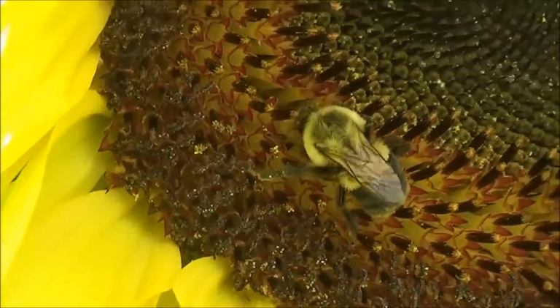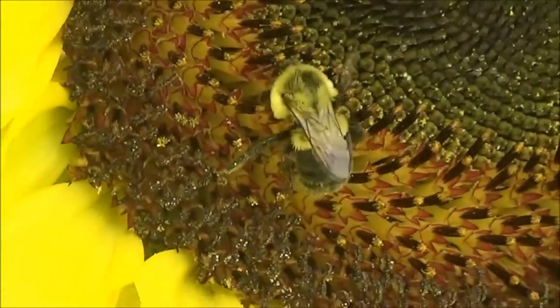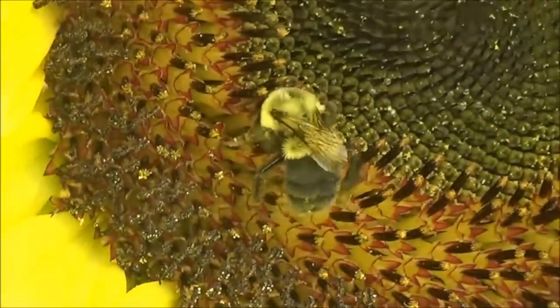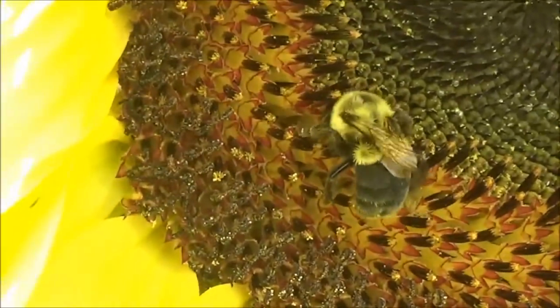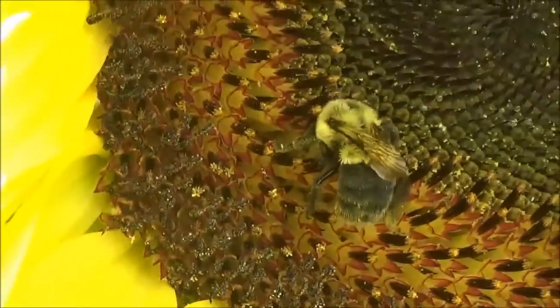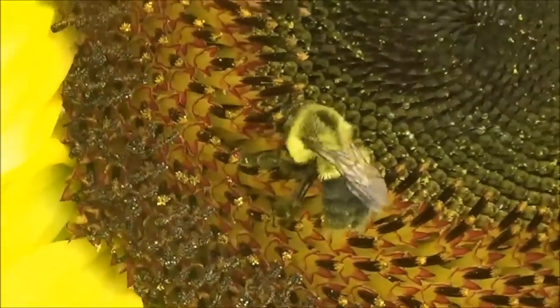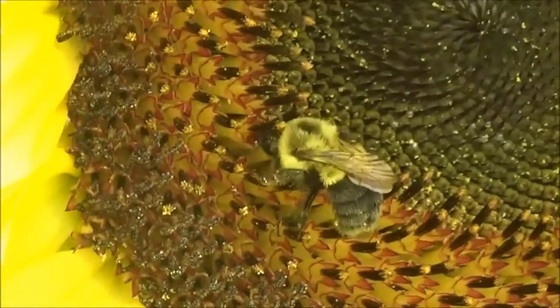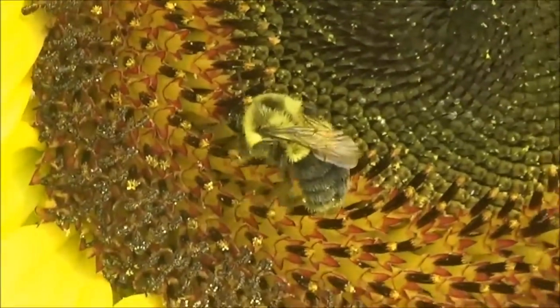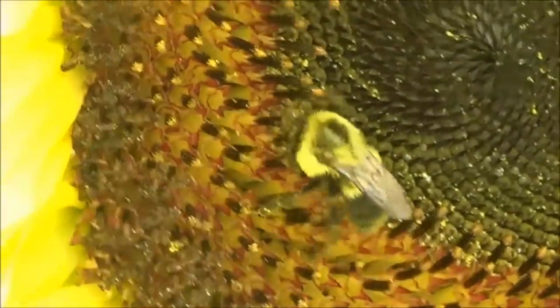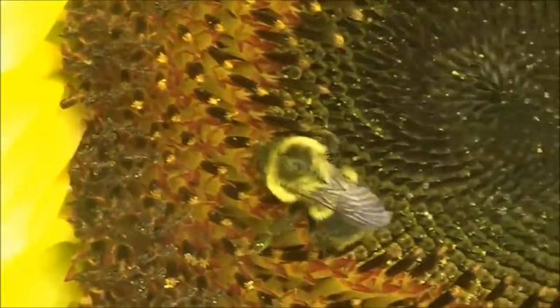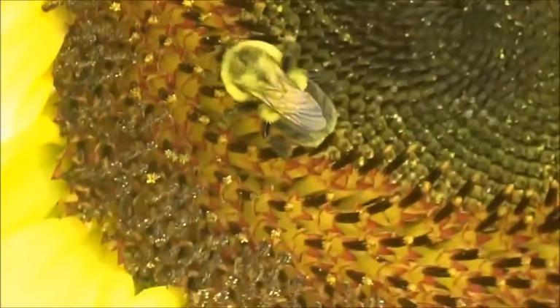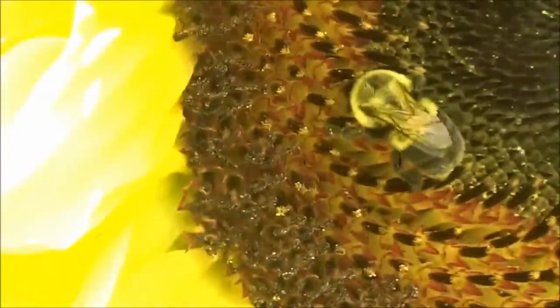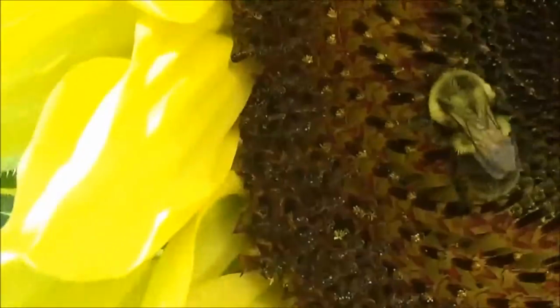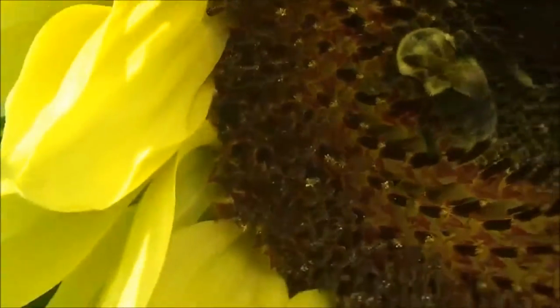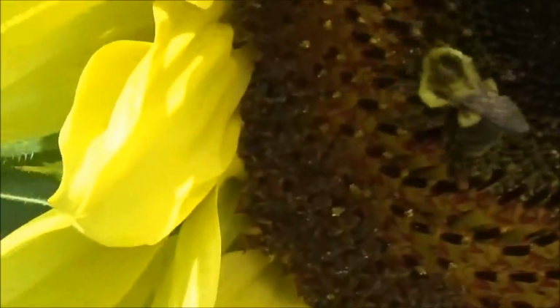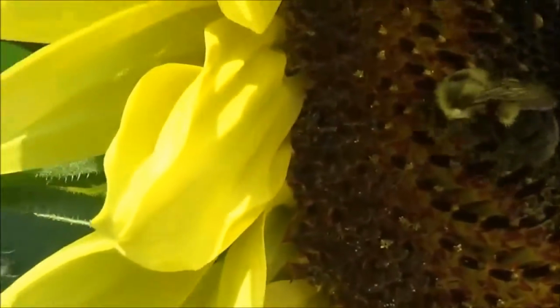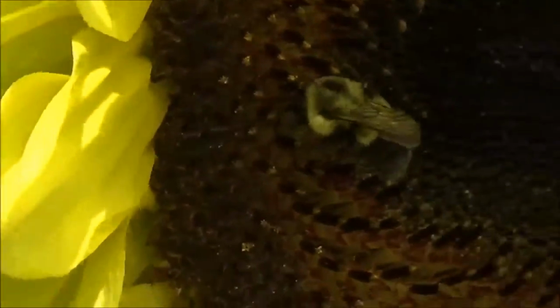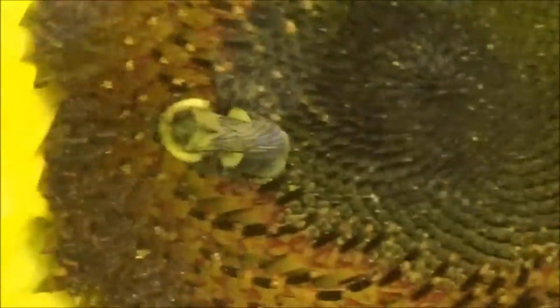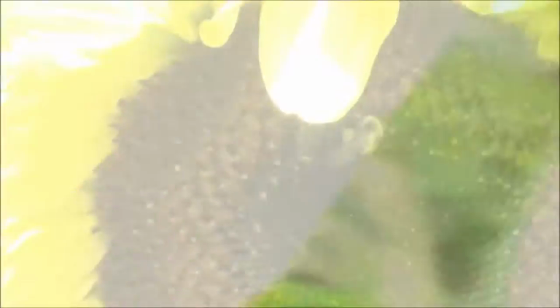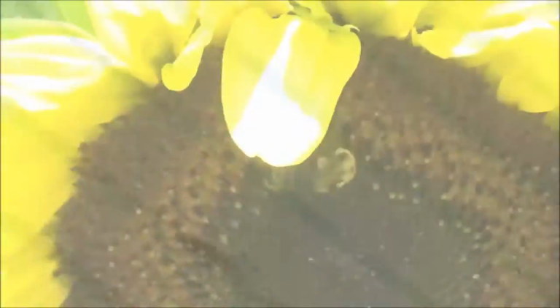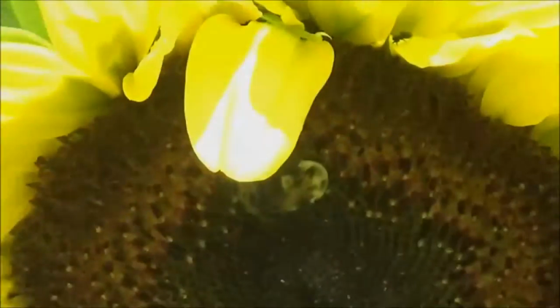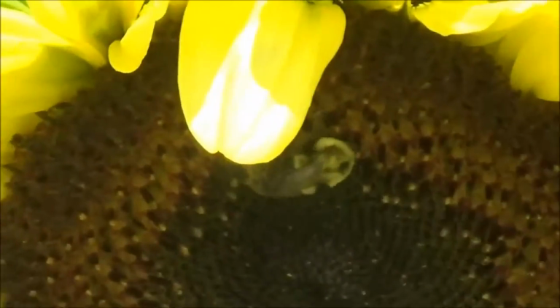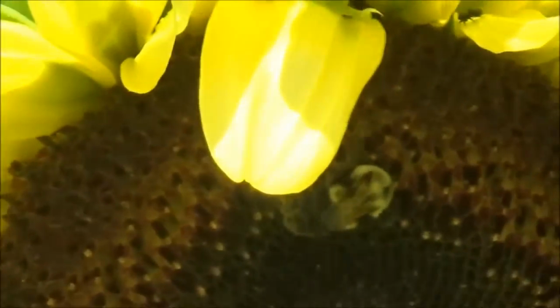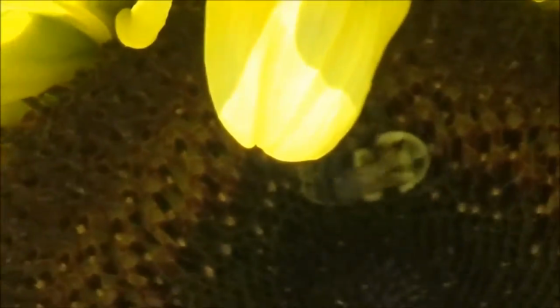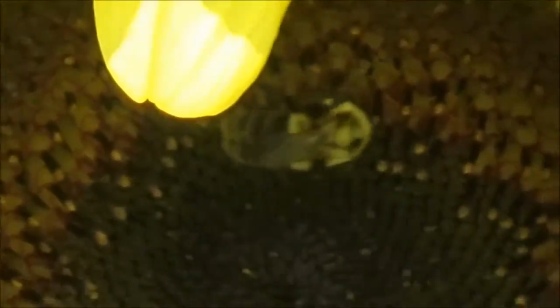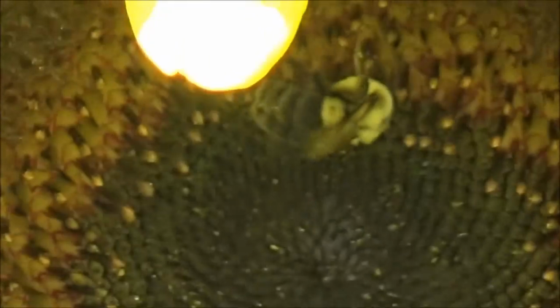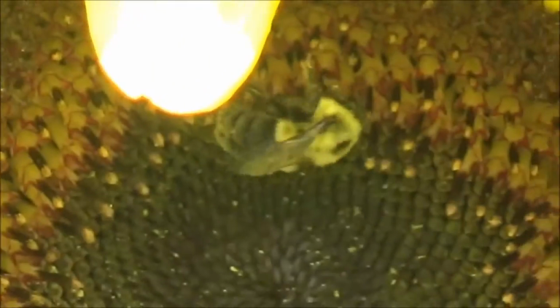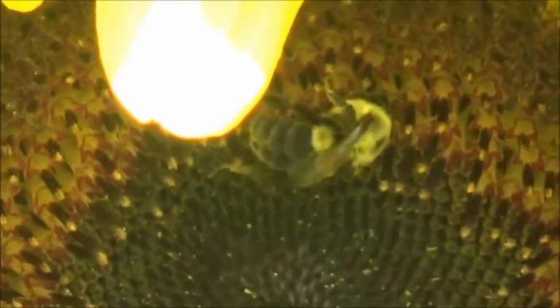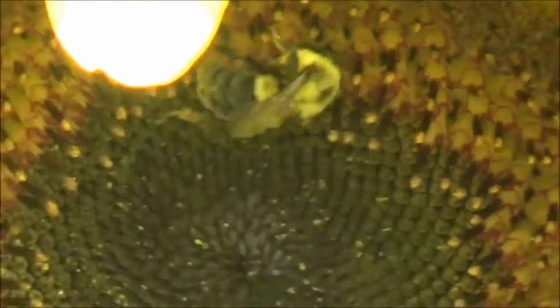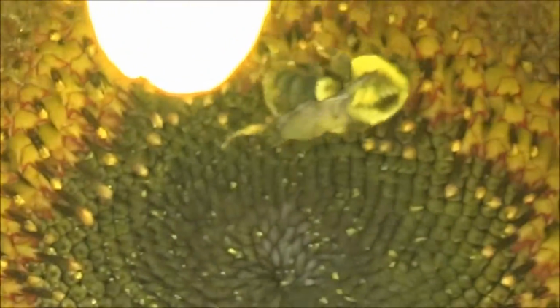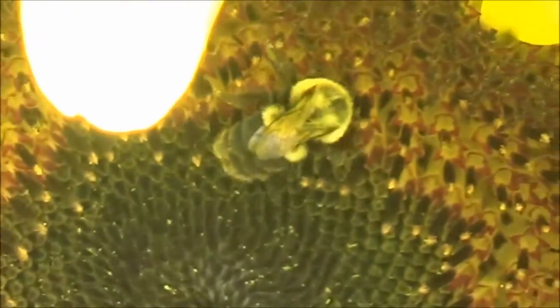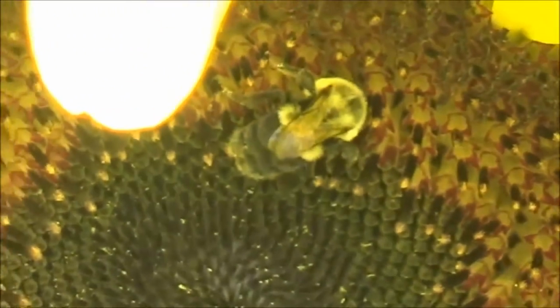With the limited space in my small urban garden, I don't have much room for plants that aren't going to provide my wife and I with food, although I should have some type of flower to attract pollinators.